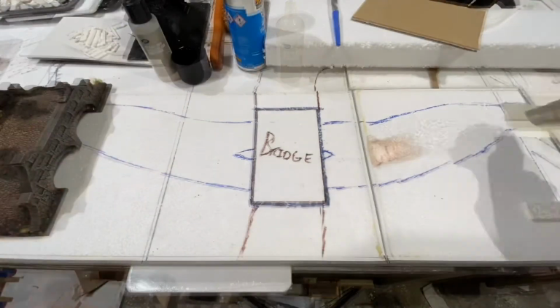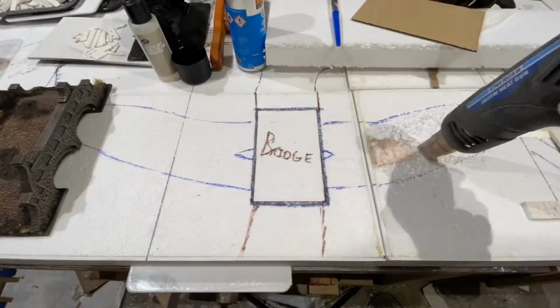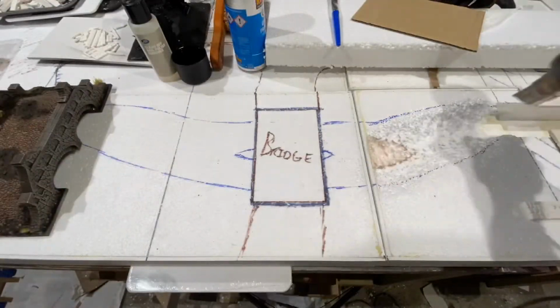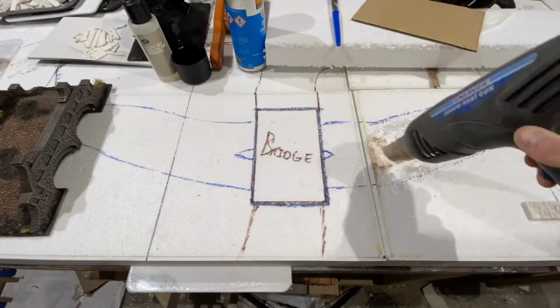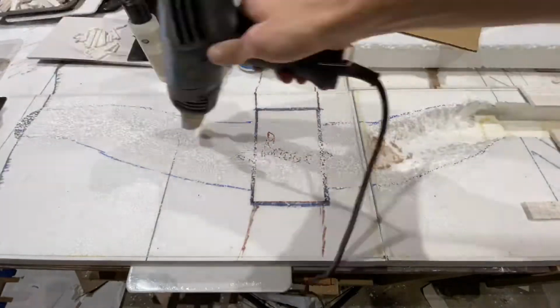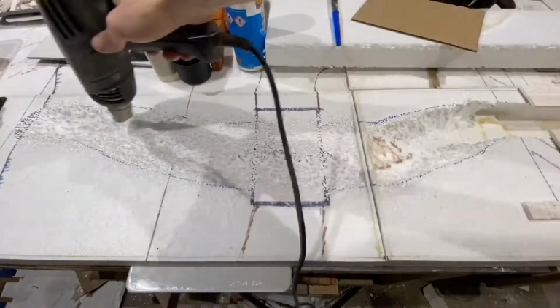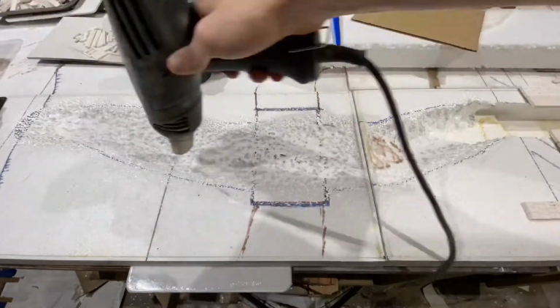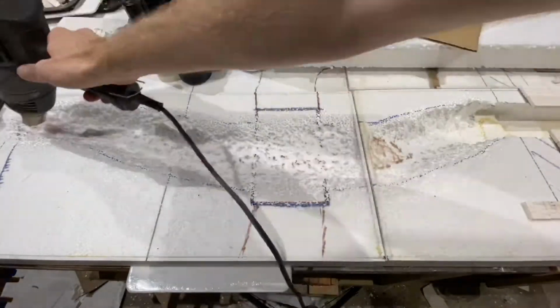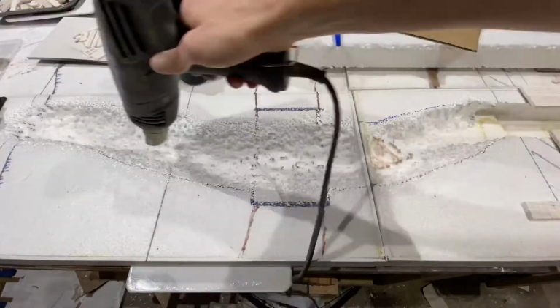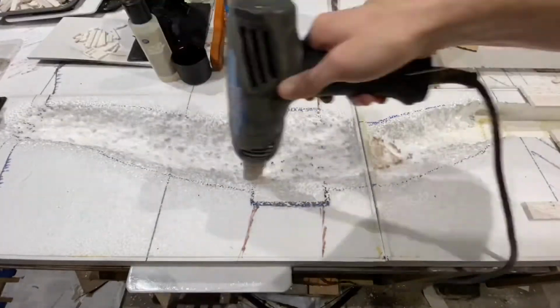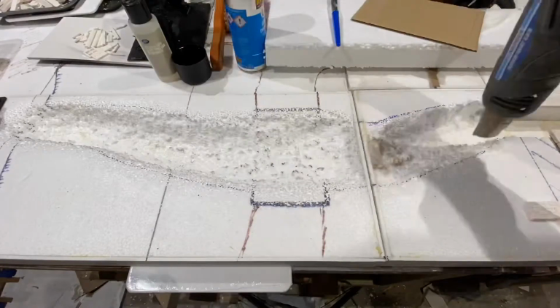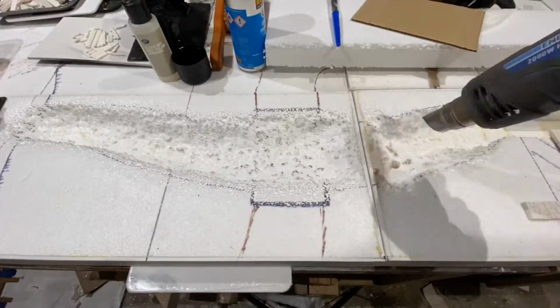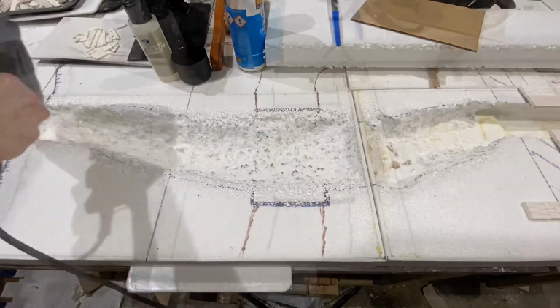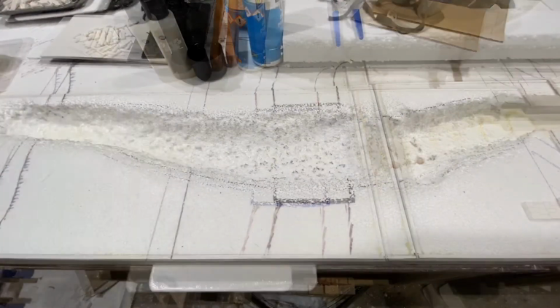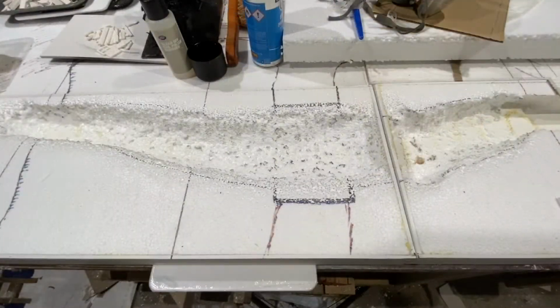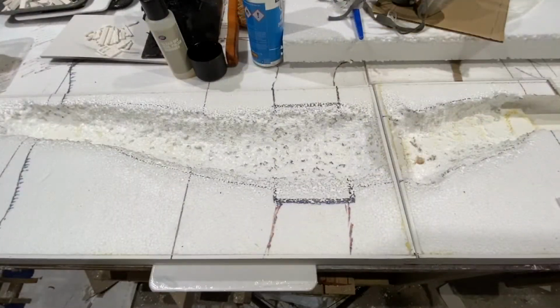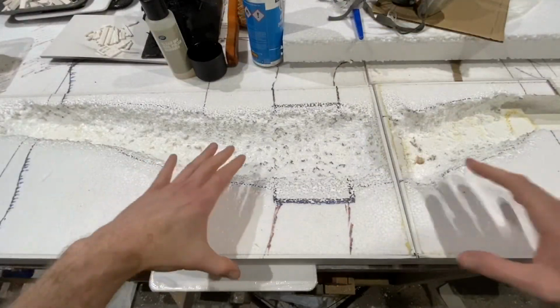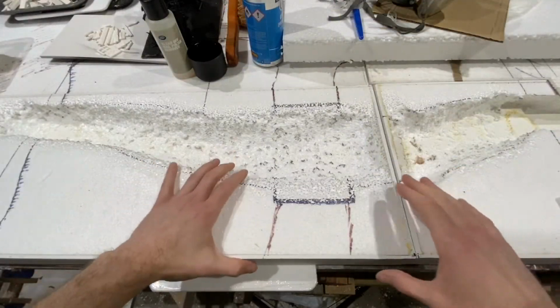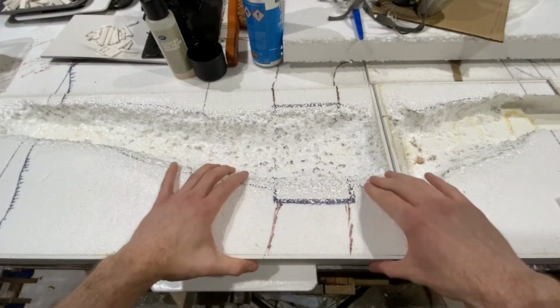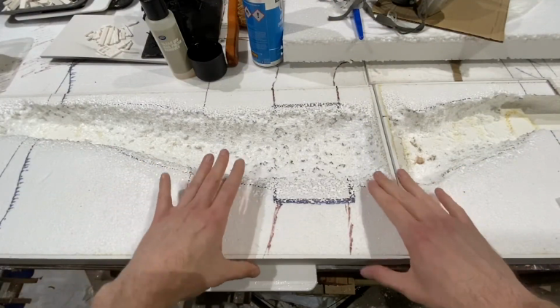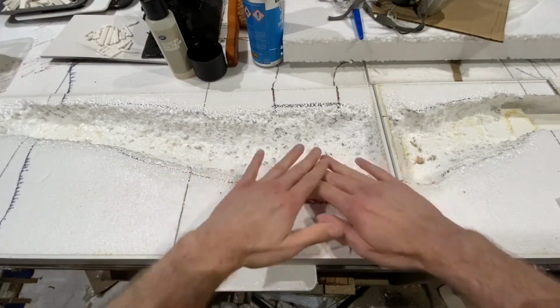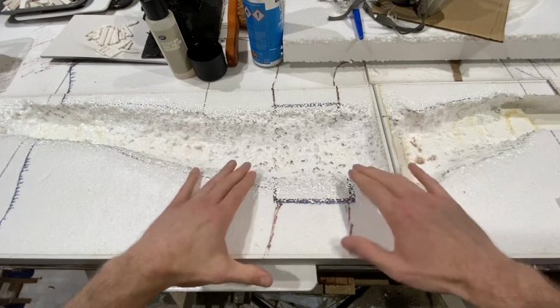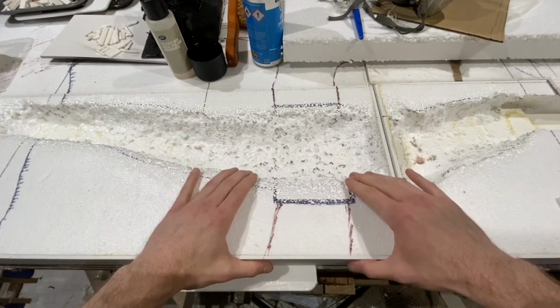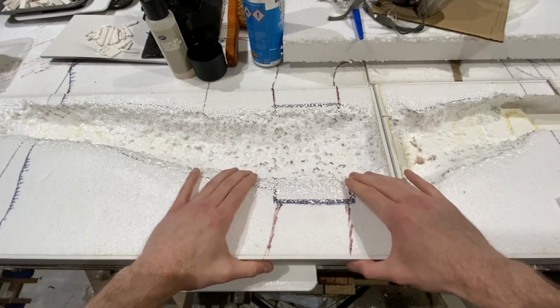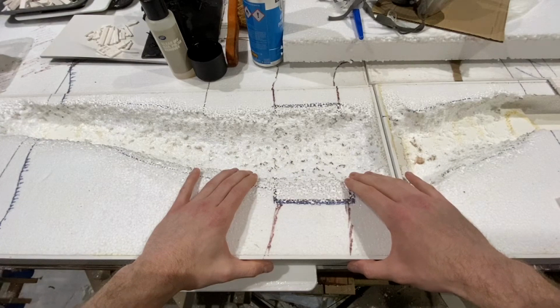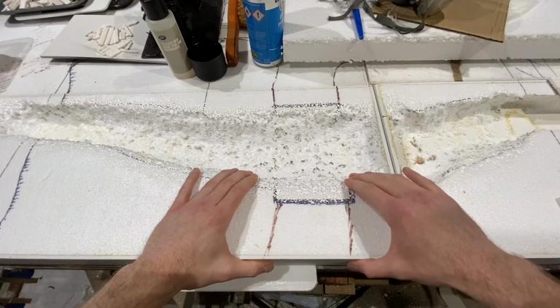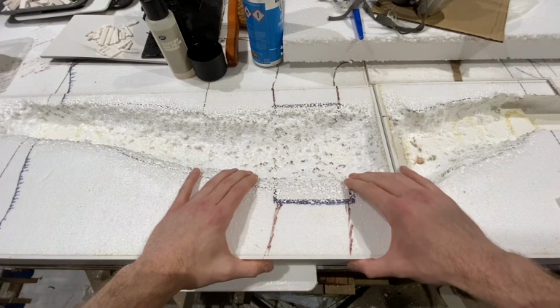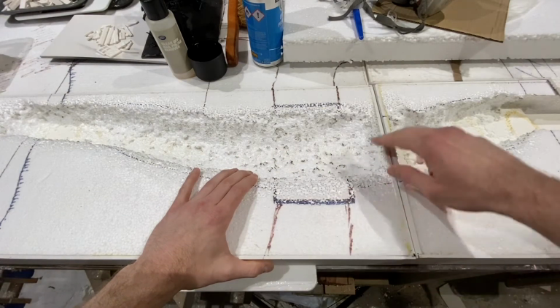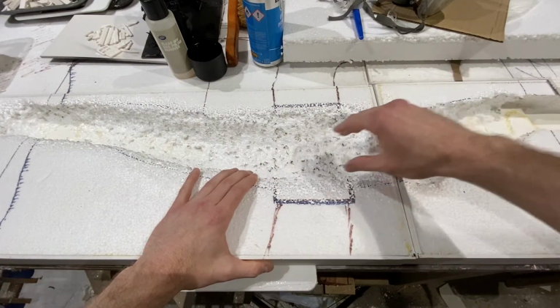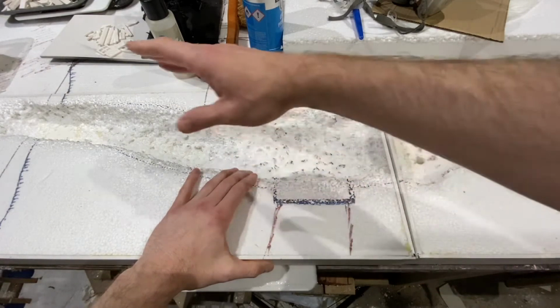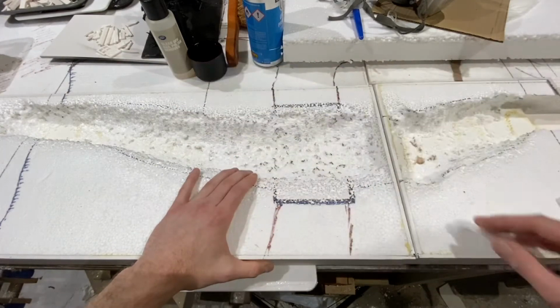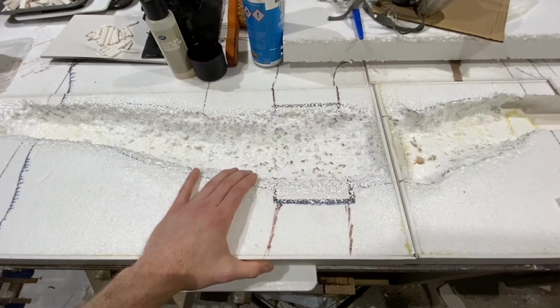I'm going in with the heat gun to melt the foam. Do this in a ventilated area, or preferably outside, or use a respirator. The air's cleared in the garage and everything has cooled down now. You can see that it's hollowed out the river shape really, really well.